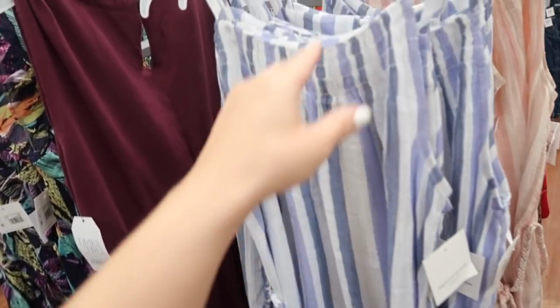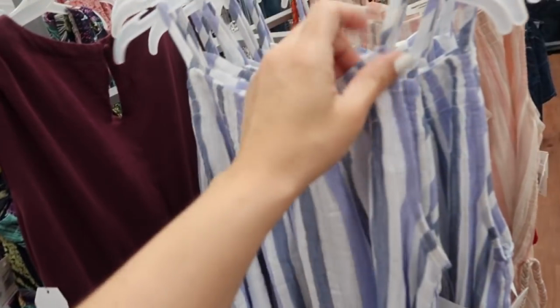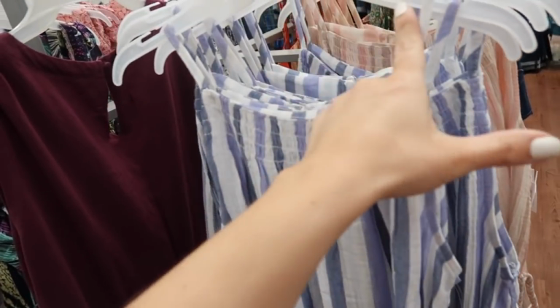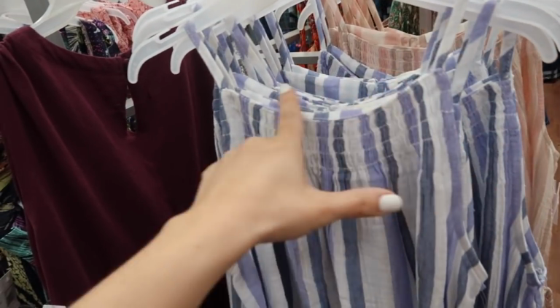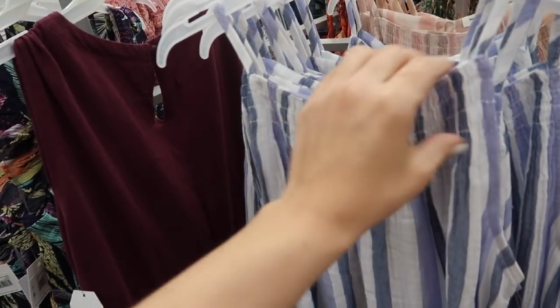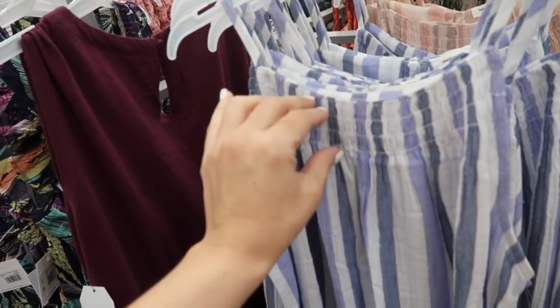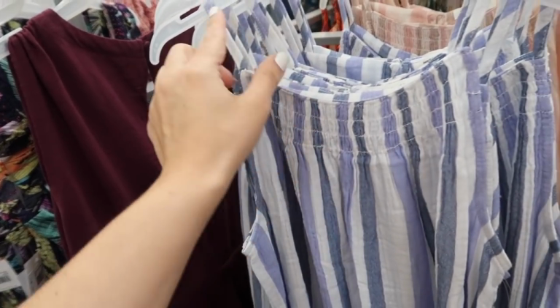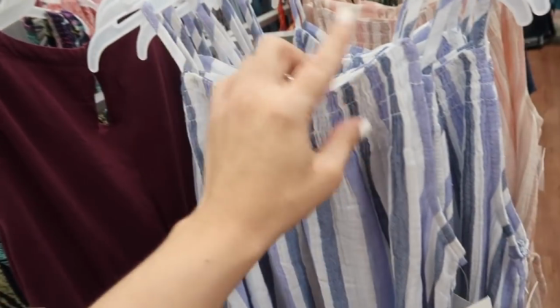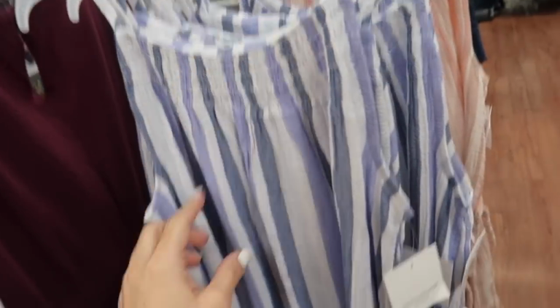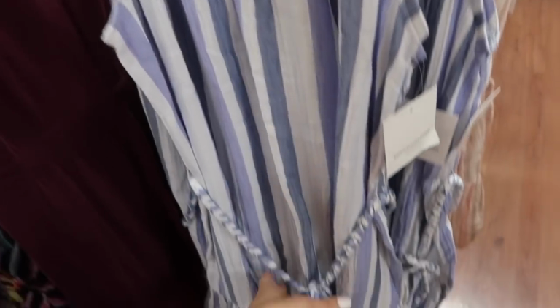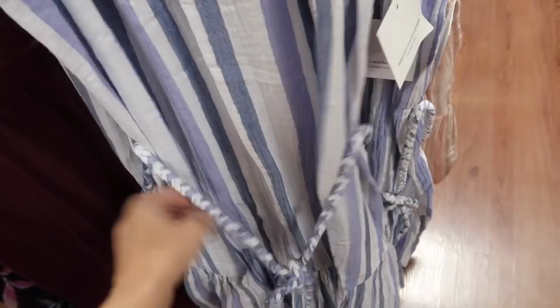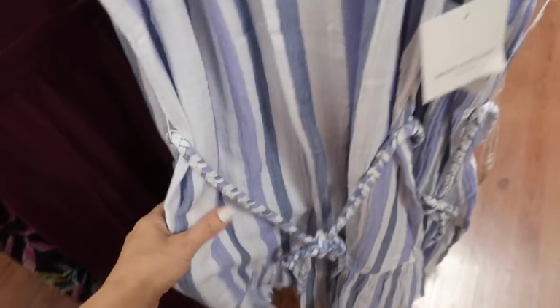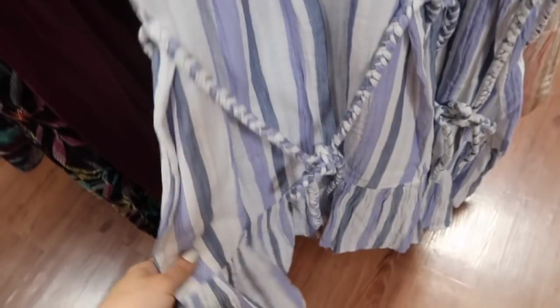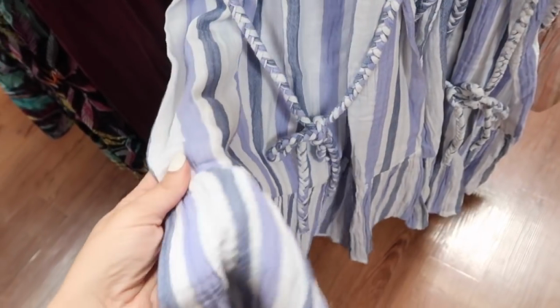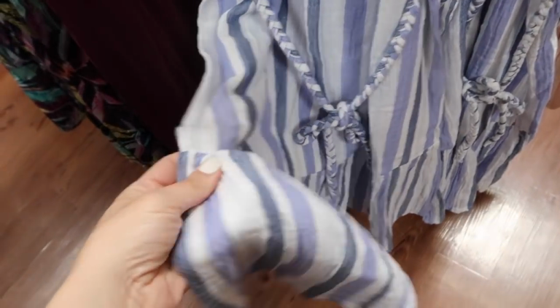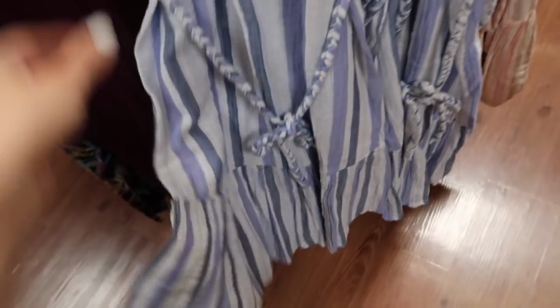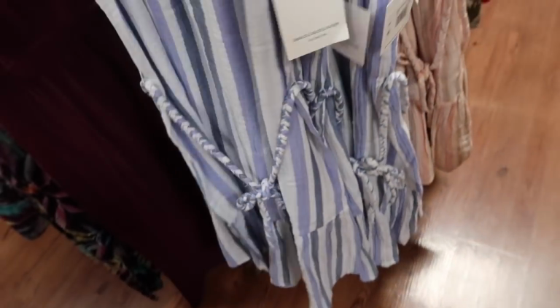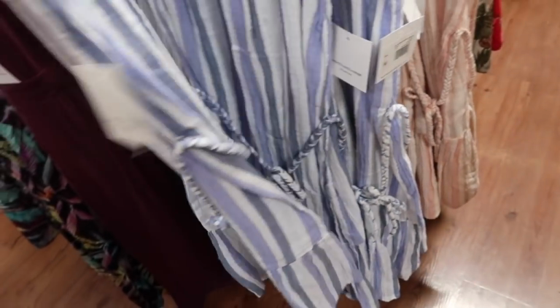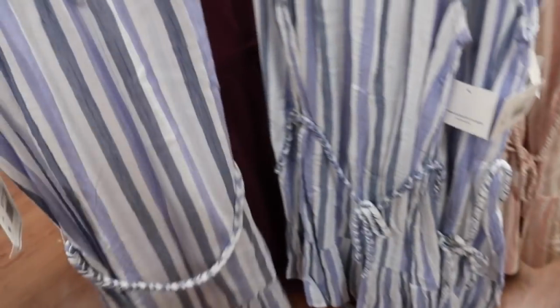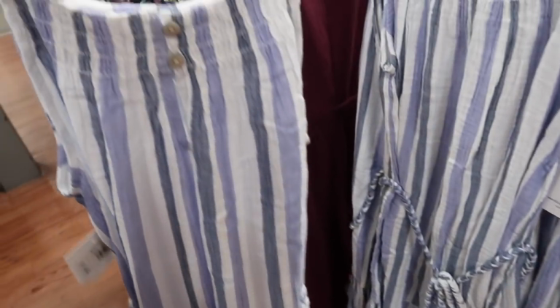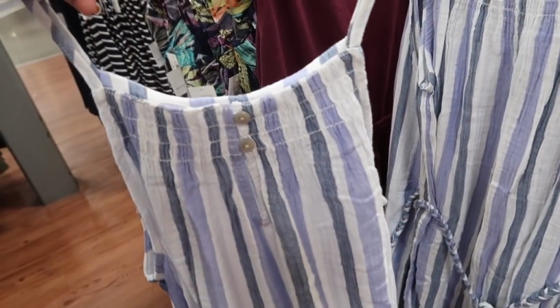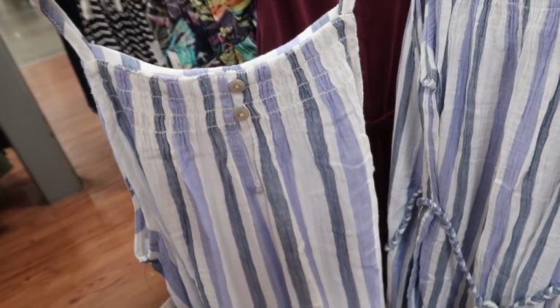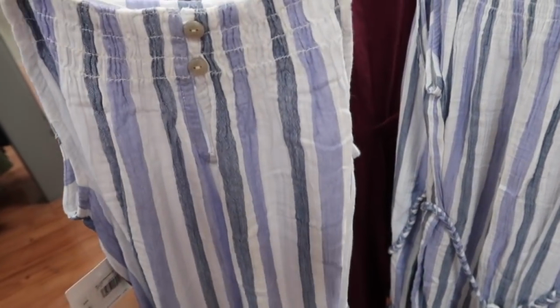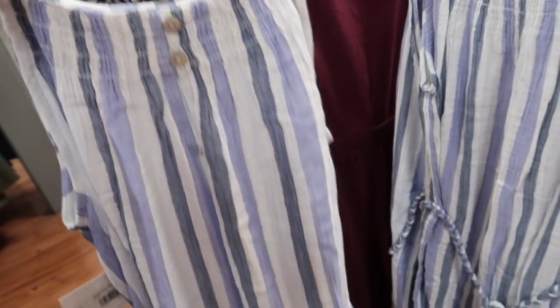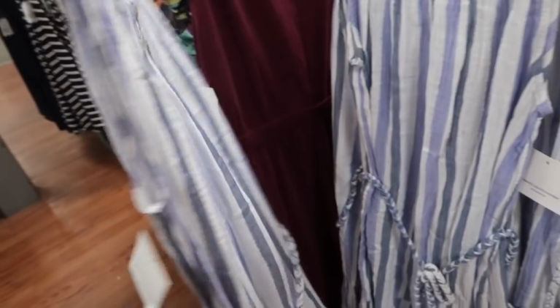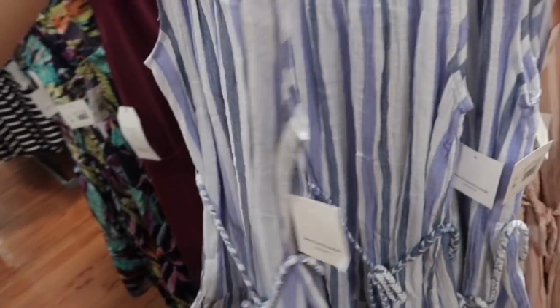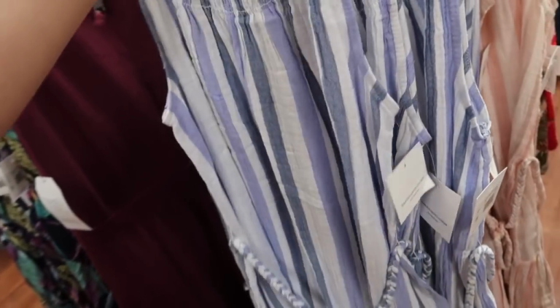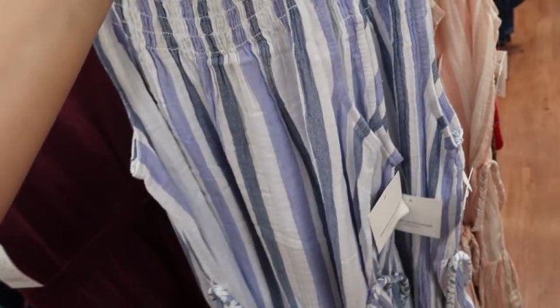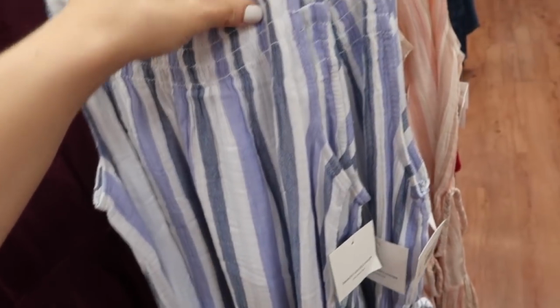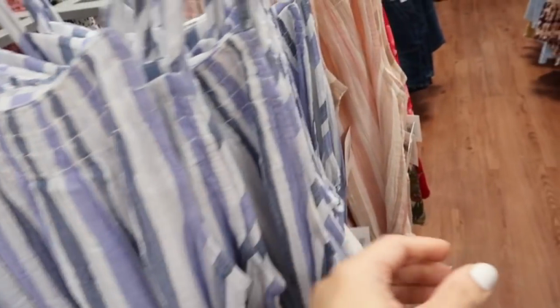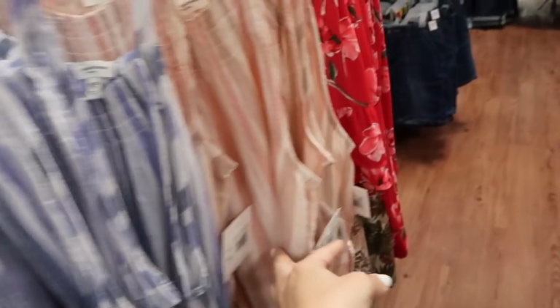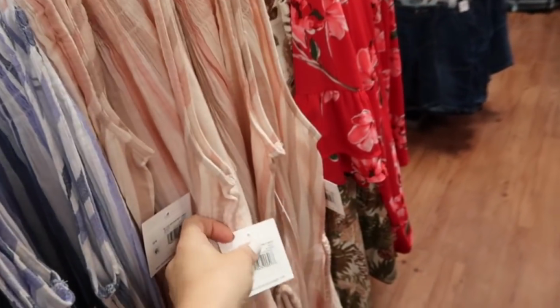Also this little roped dress from Beach Lunch Lounge — it has that higher neckline with the smocking, thin adjustable straps with the belt. The material on this is a super soft kind of gauze, that same fit in the back with the little buttons and the keyhole, in the blue and white stripe.